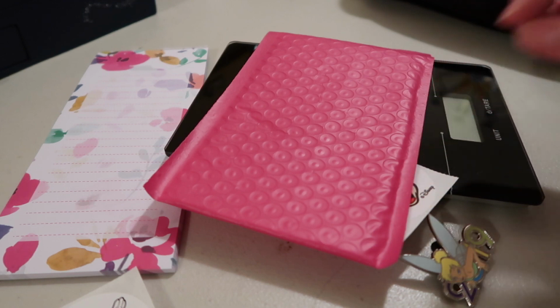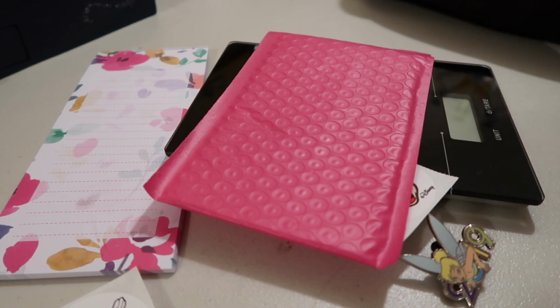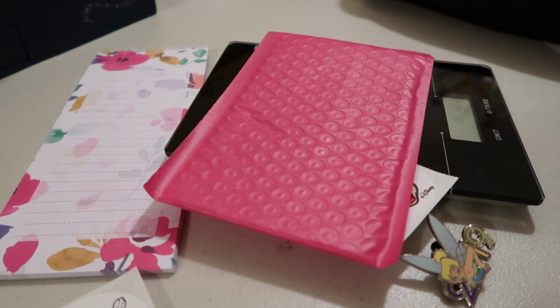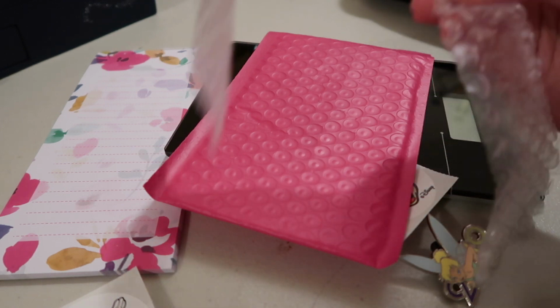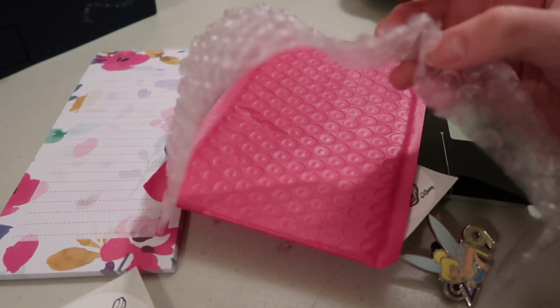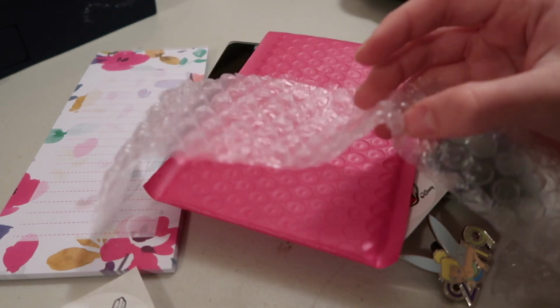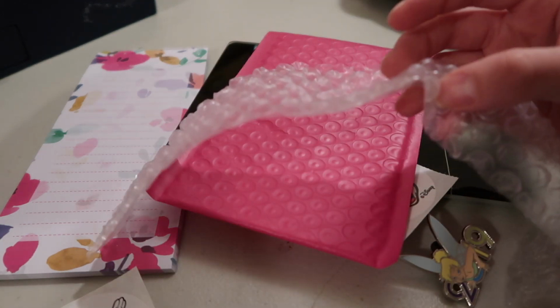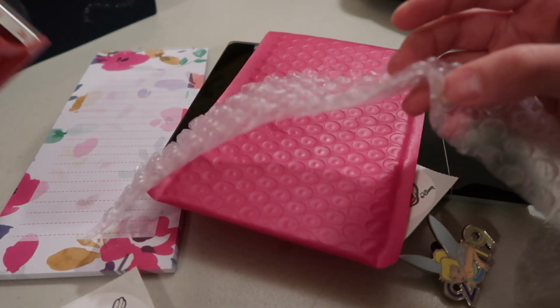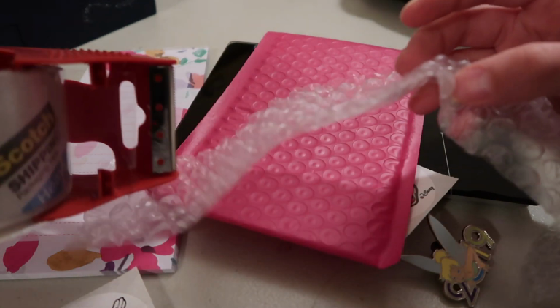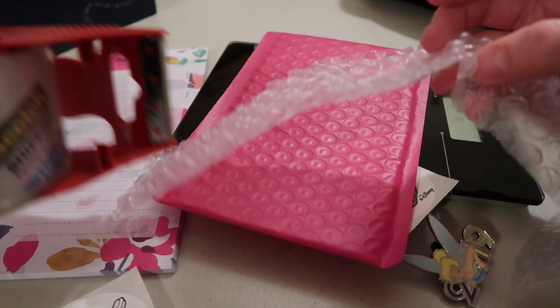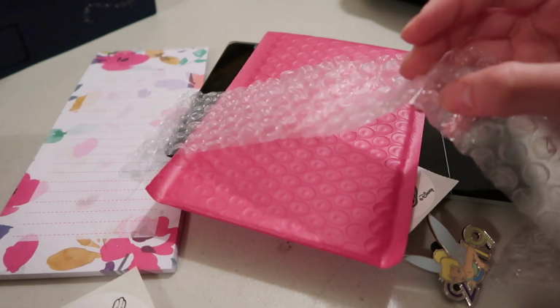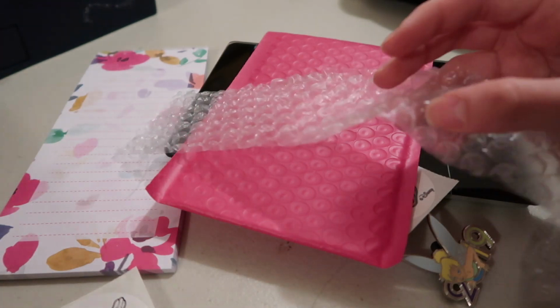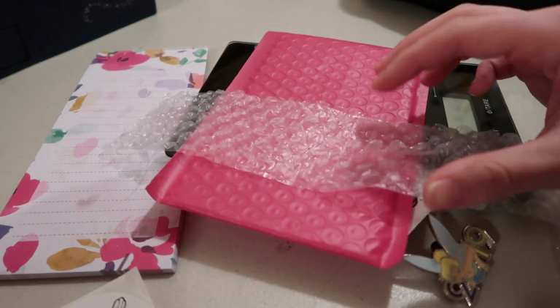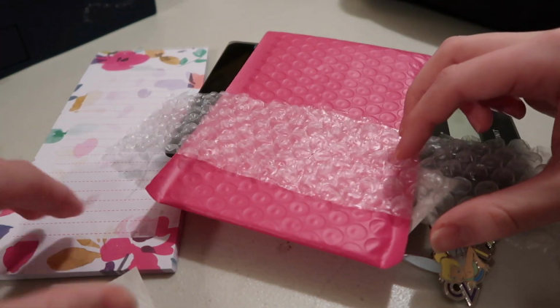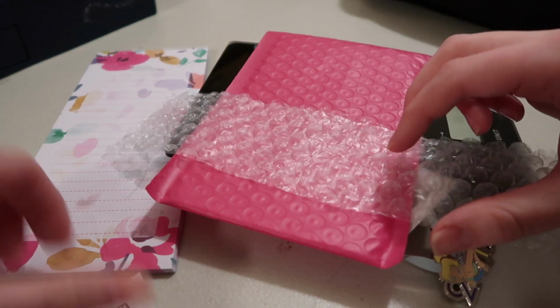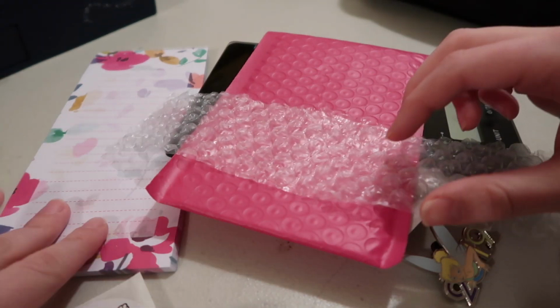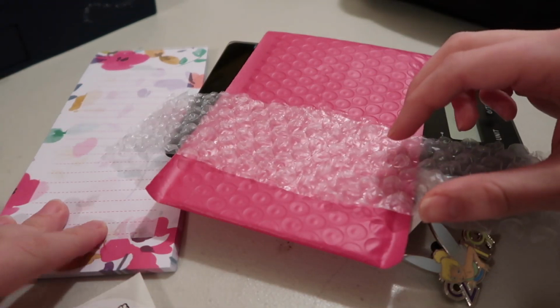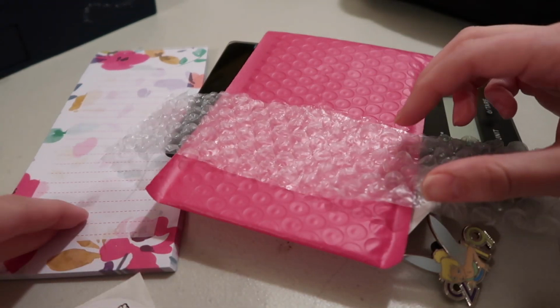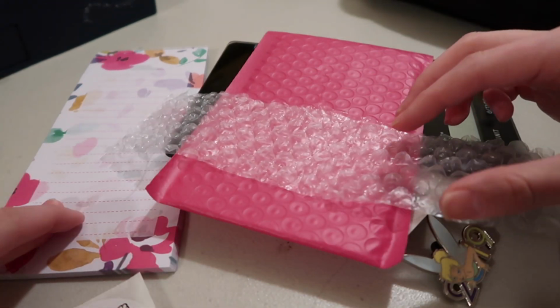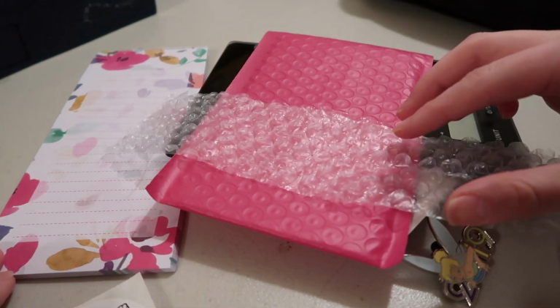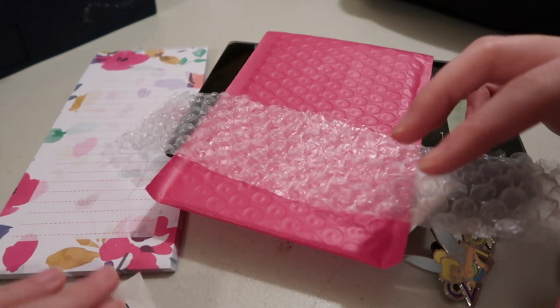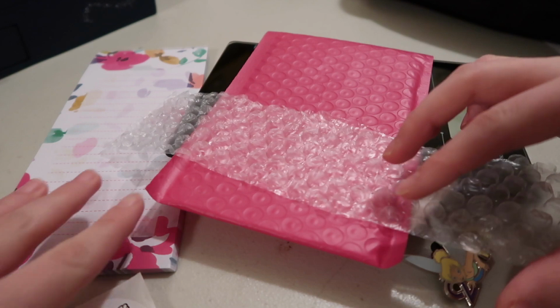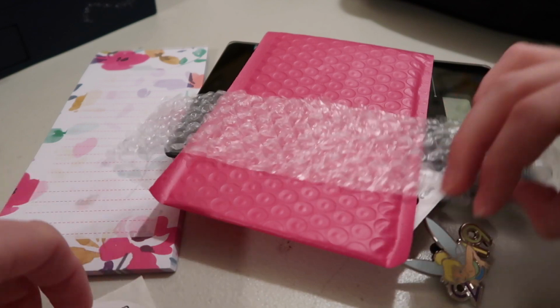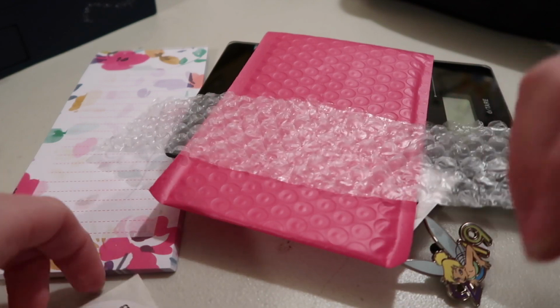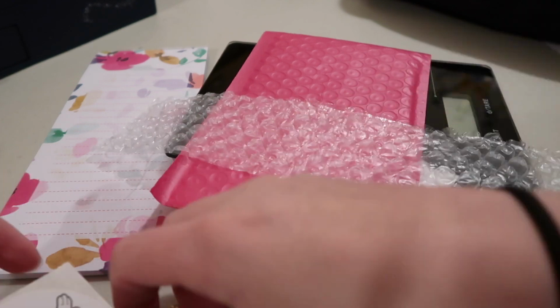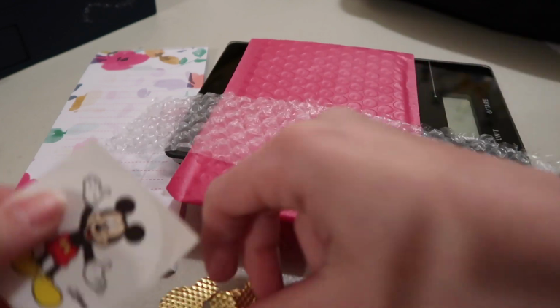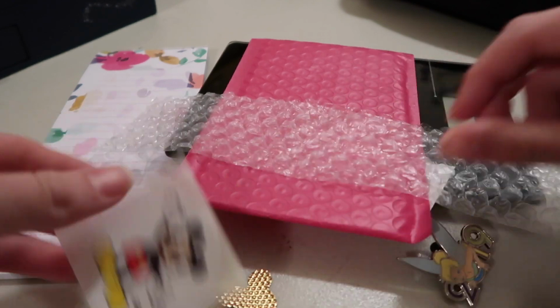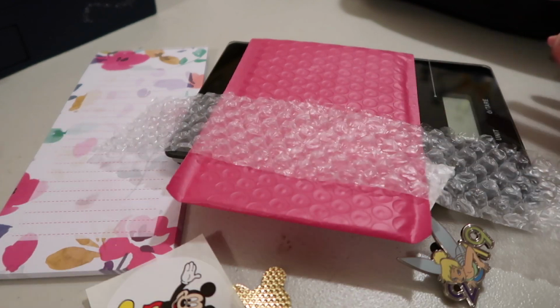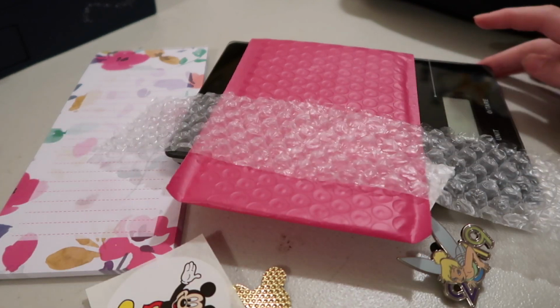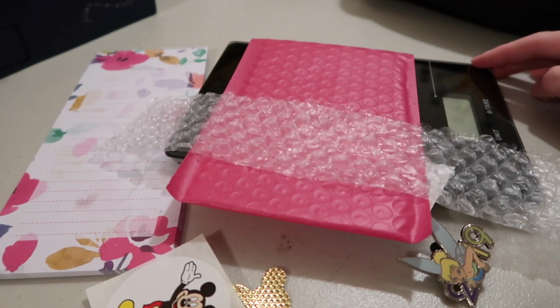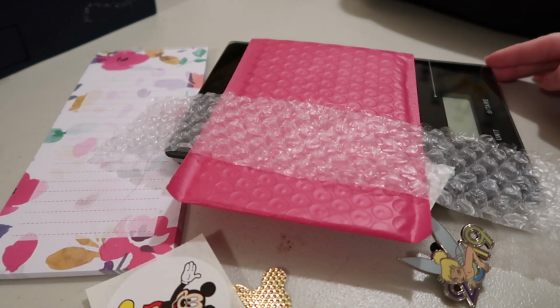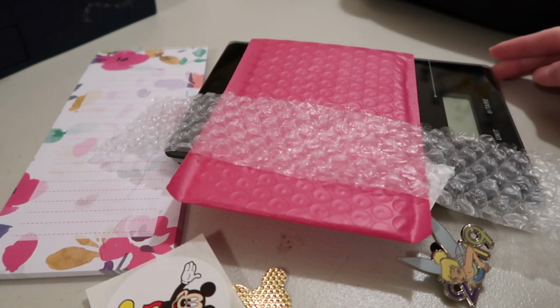You're also going to need some bubble wrap and some tape — I use just packing tape. I like to write little notes in mine, so I always have this notepad. I like to put in little goodies of different things, and then you're also going to need a scale to weigh the package.